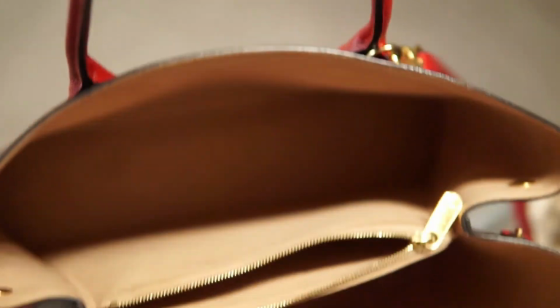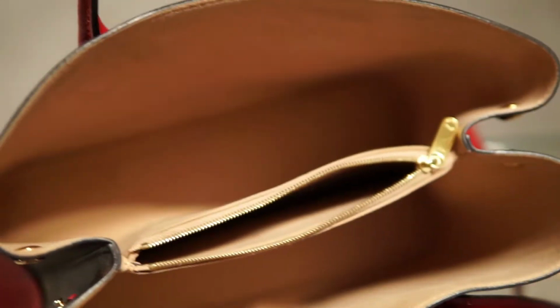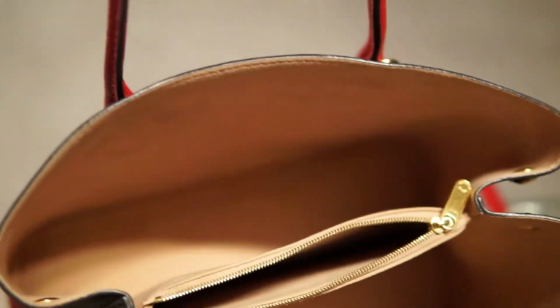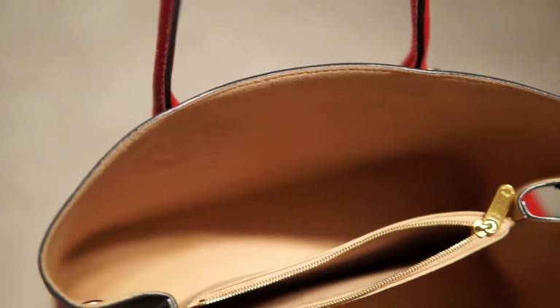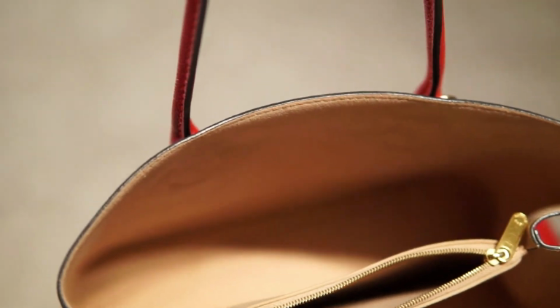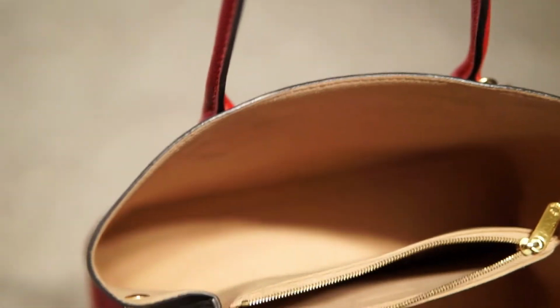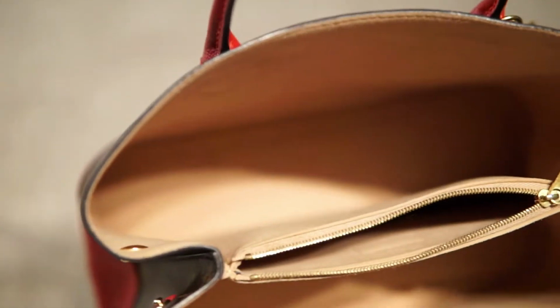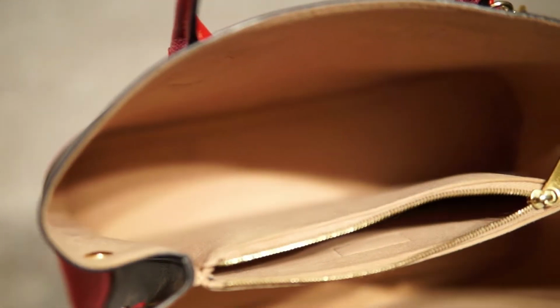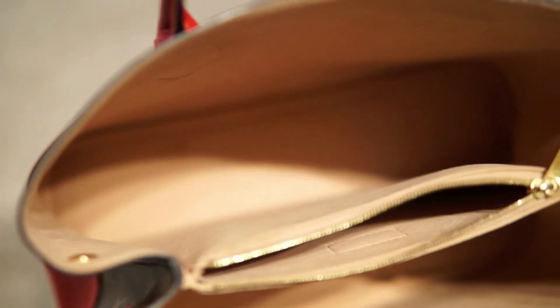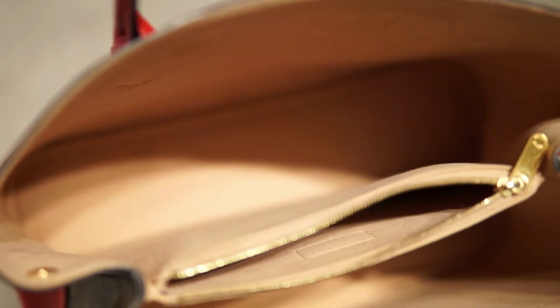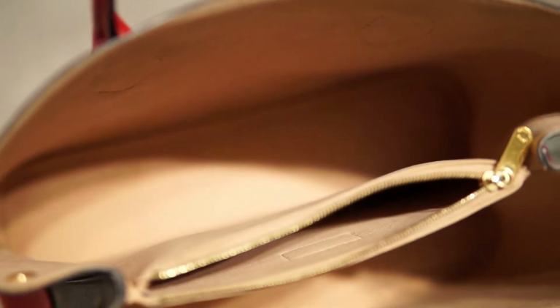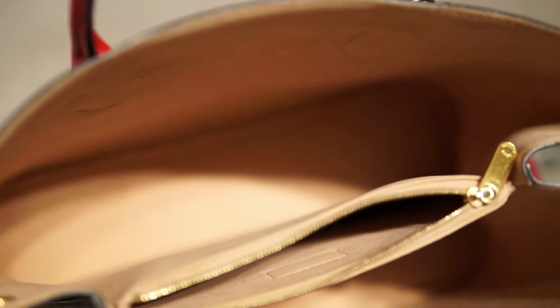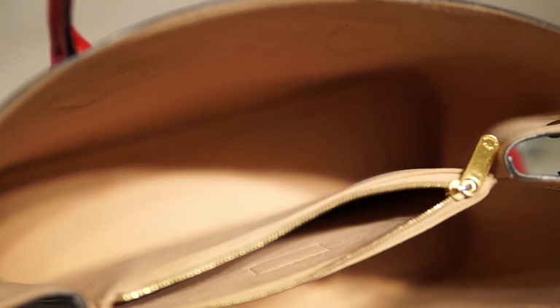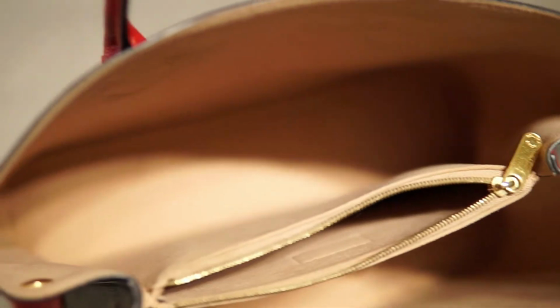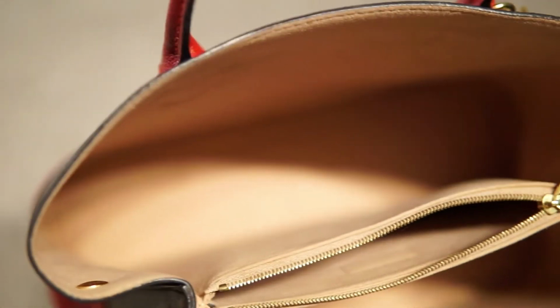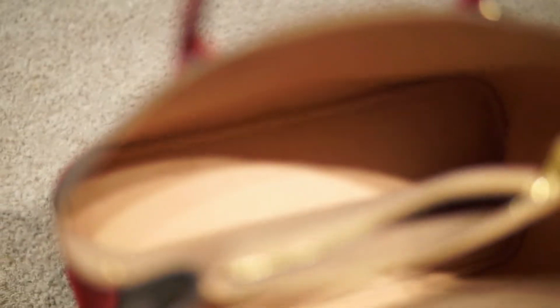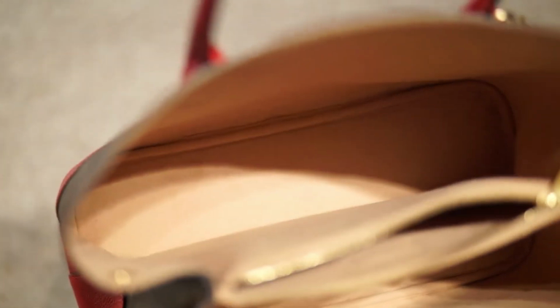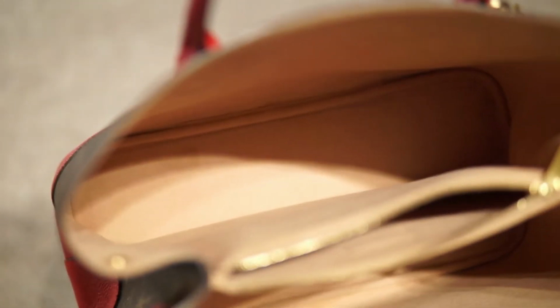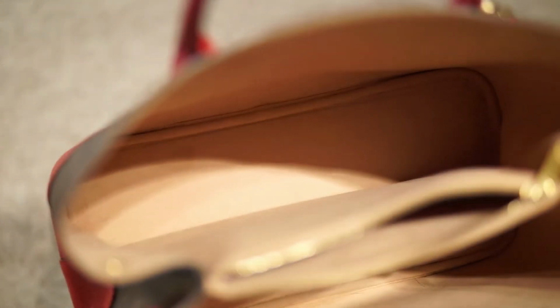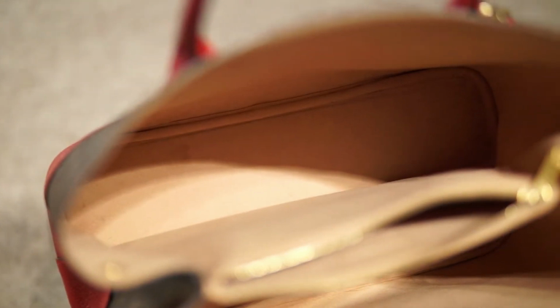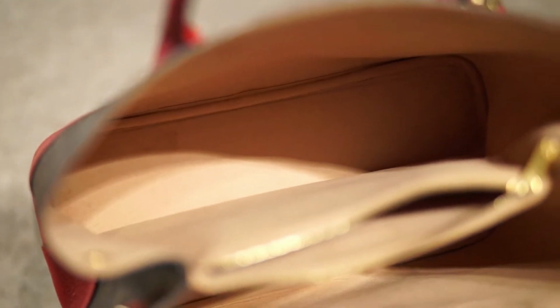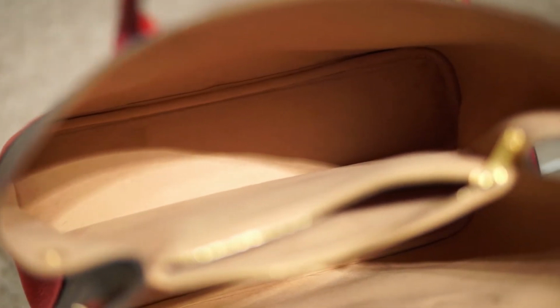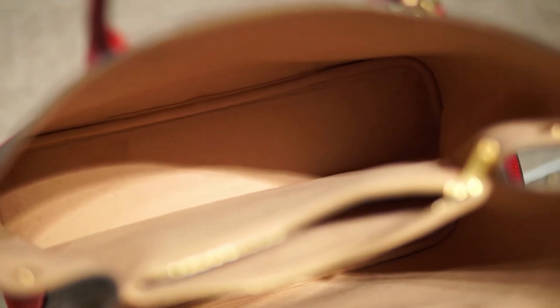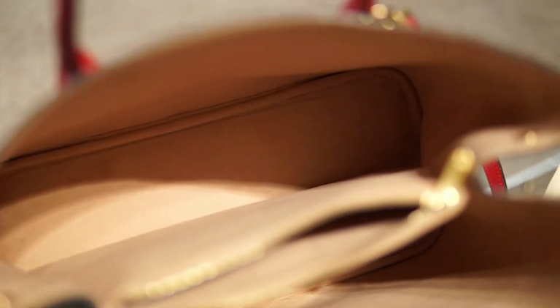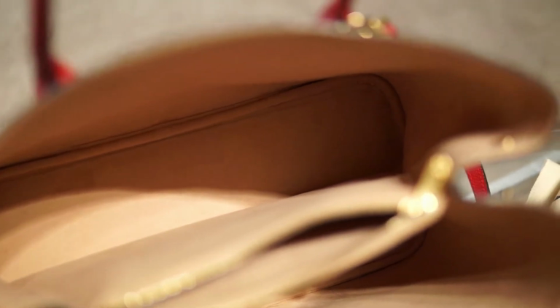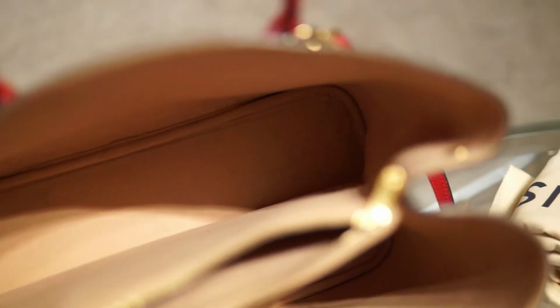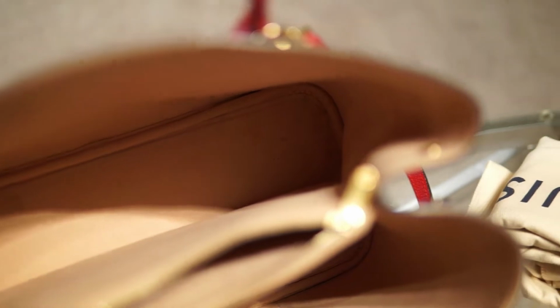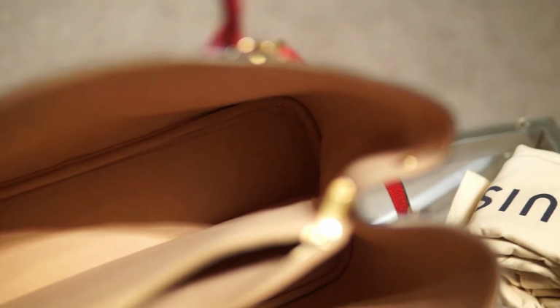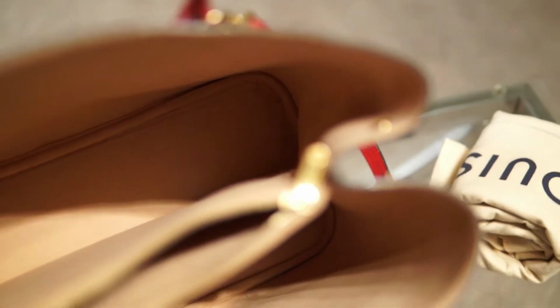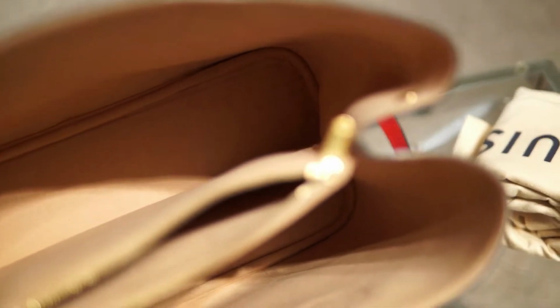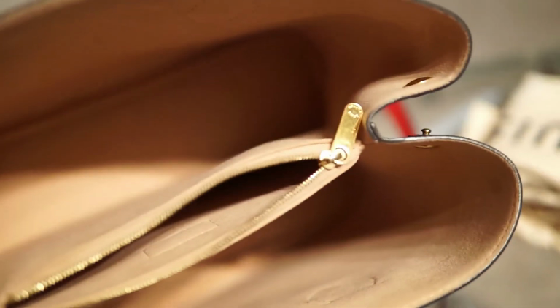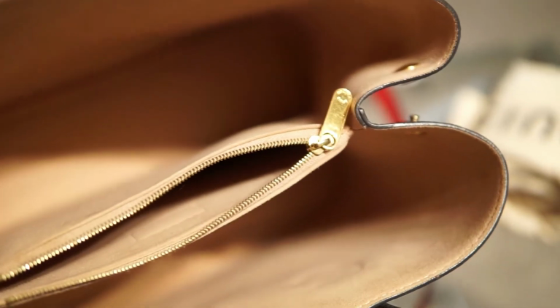The top opens to a beige microfiber interior with a zipper compartment. It has two button closures to each side for when you want to expand or compress your bag.